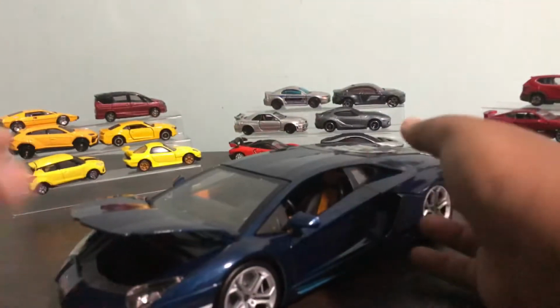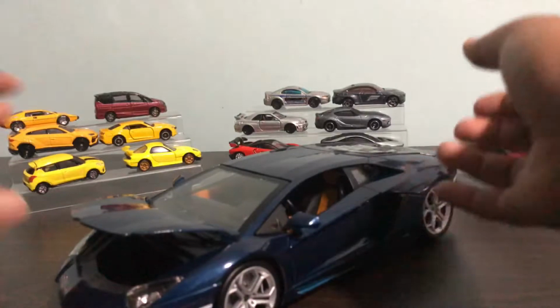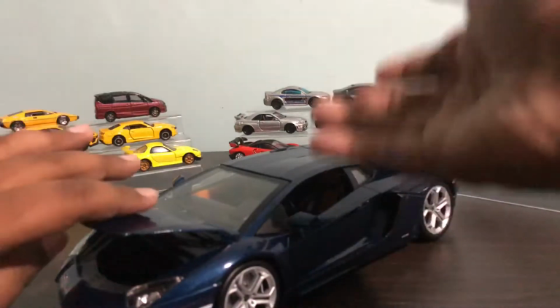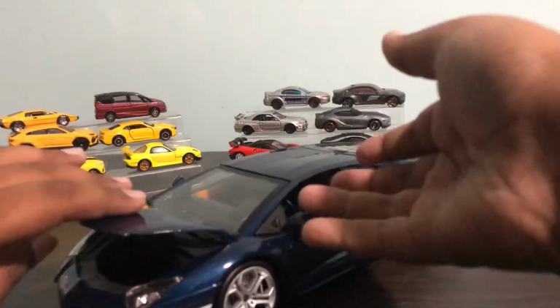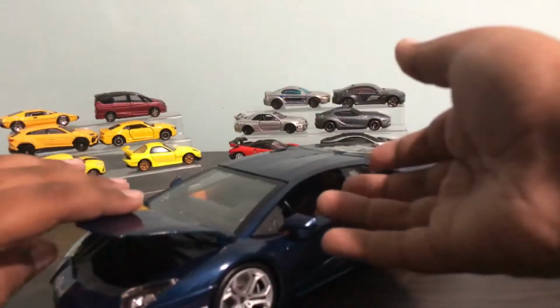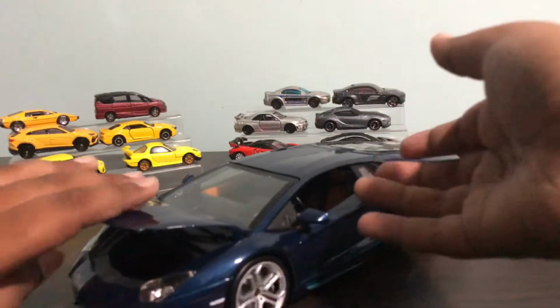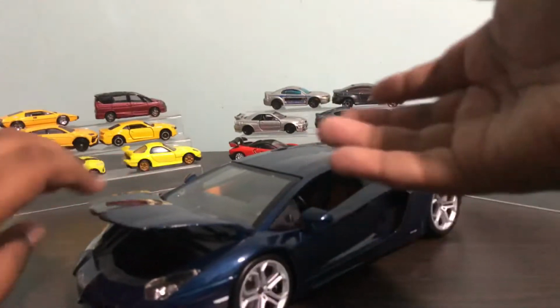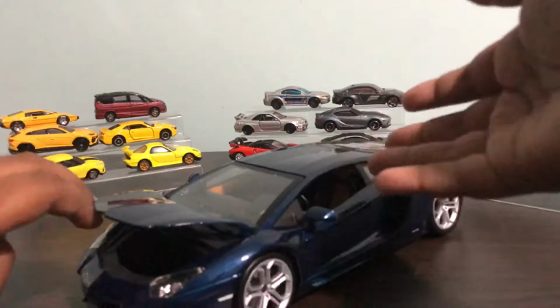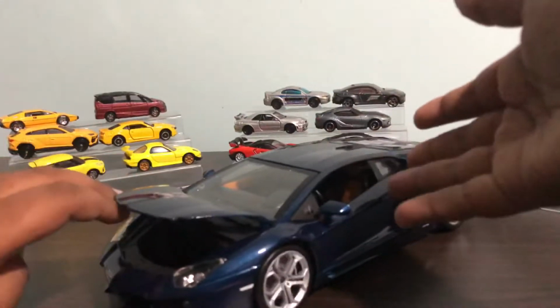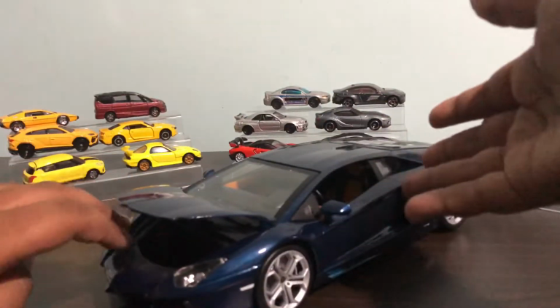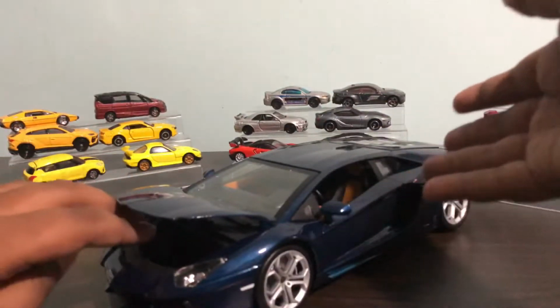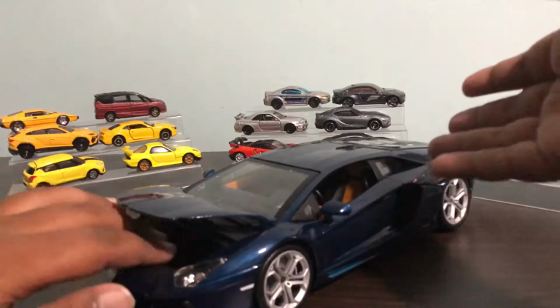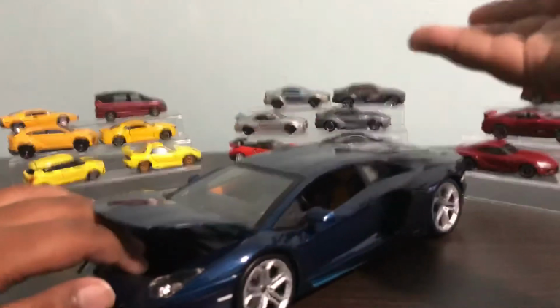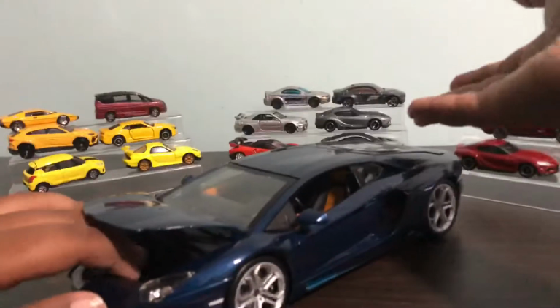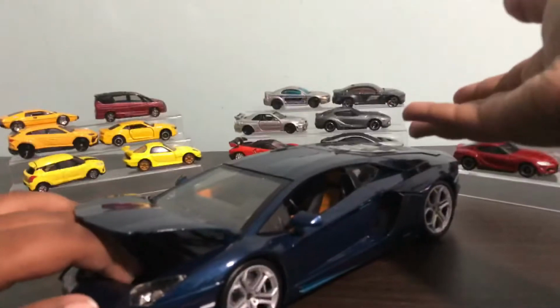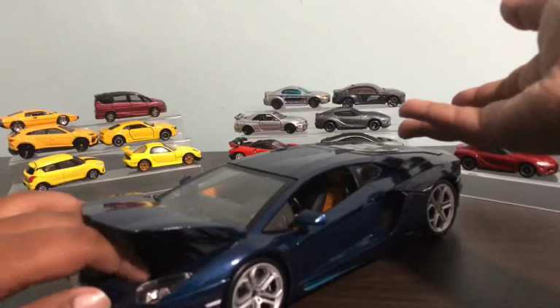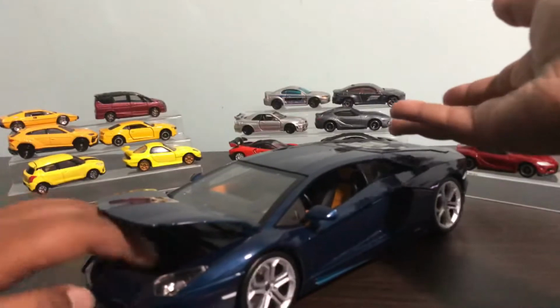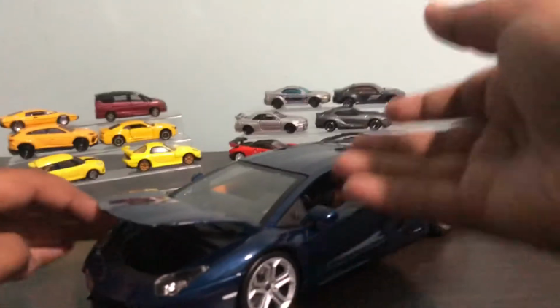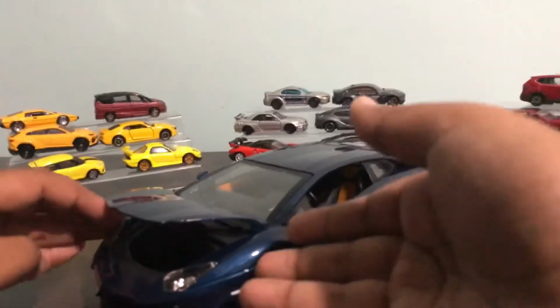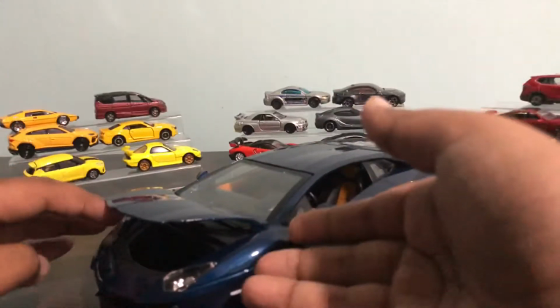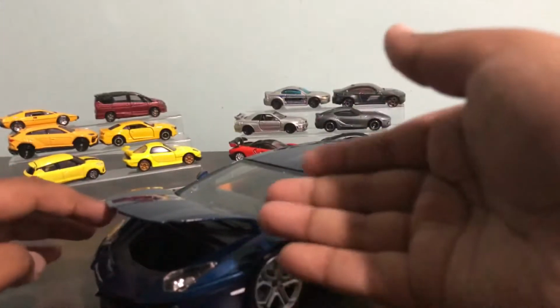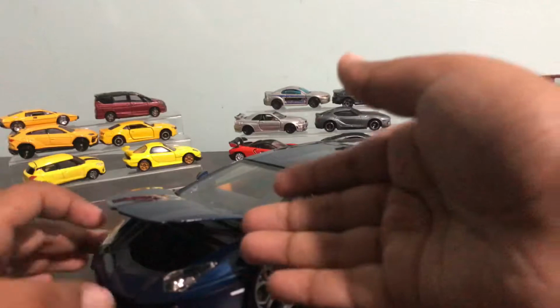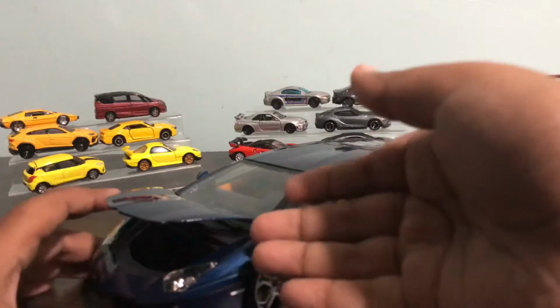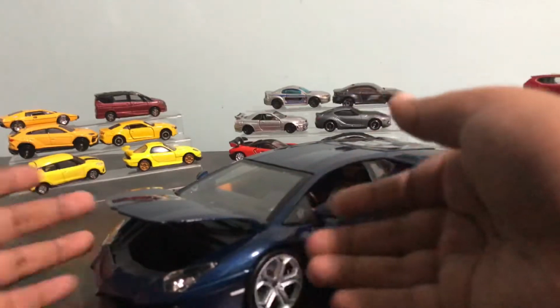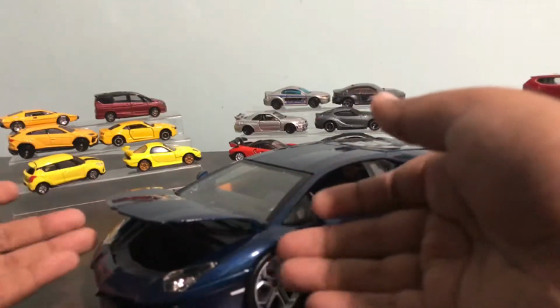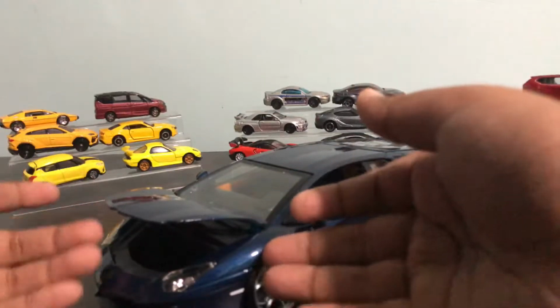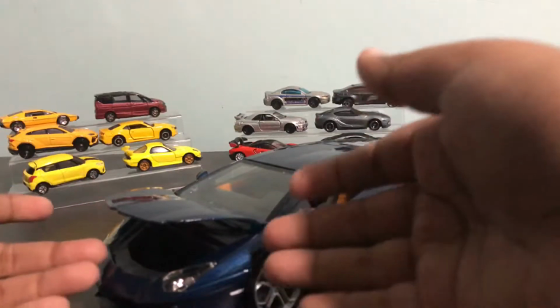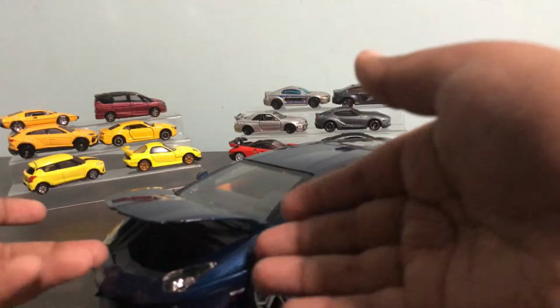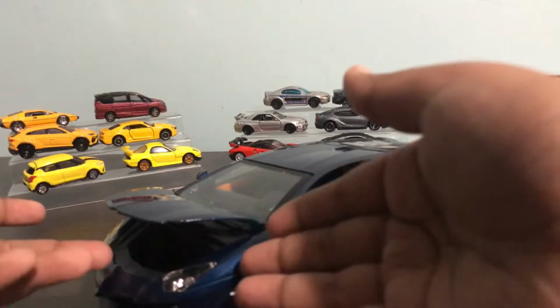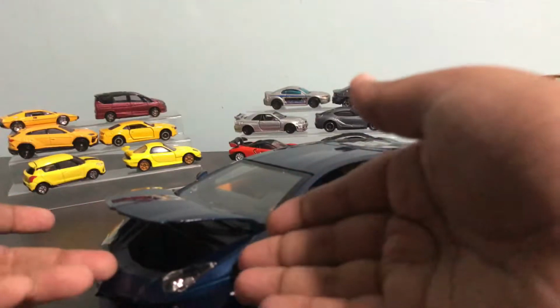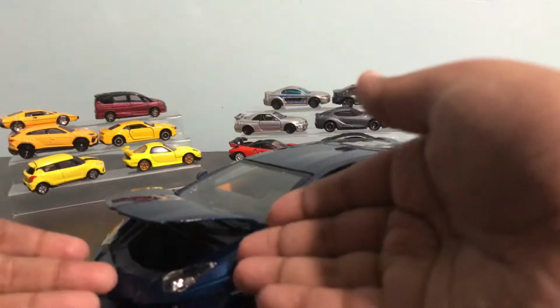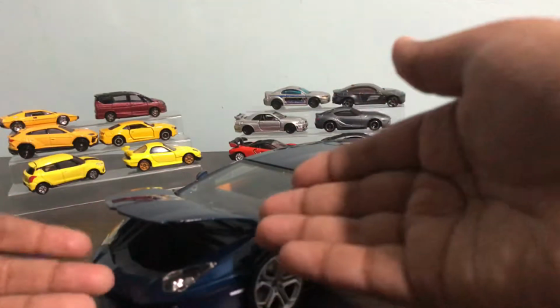If you guys didn't know, this is a Lamborghini, so the engine is at the back, and the place where you store your stuff is at the front.